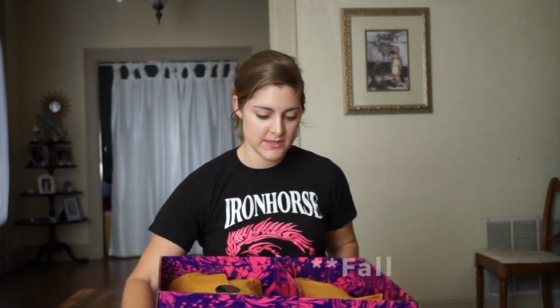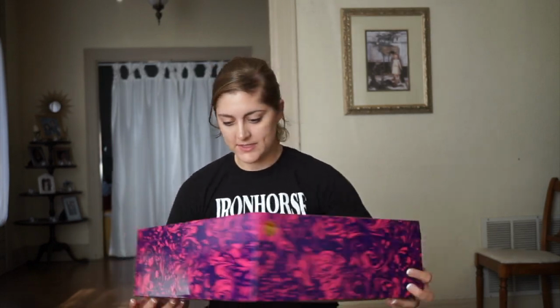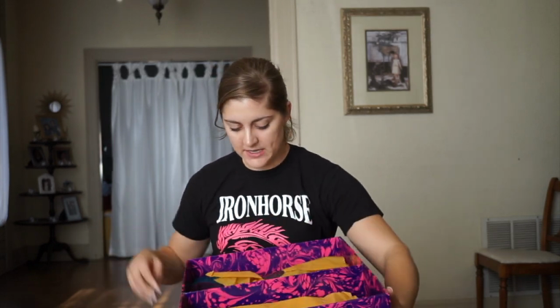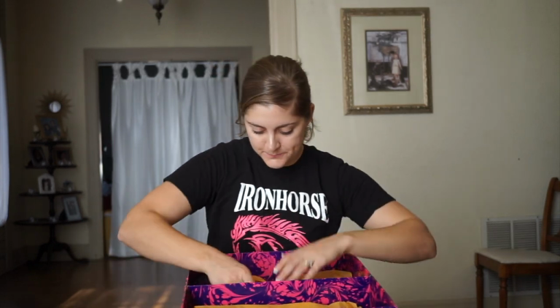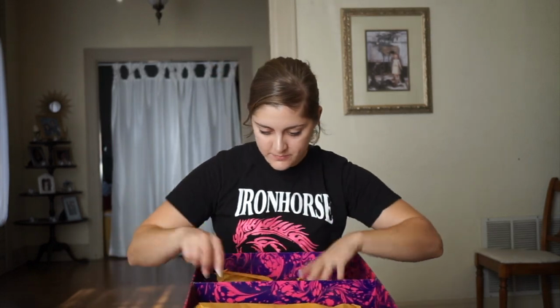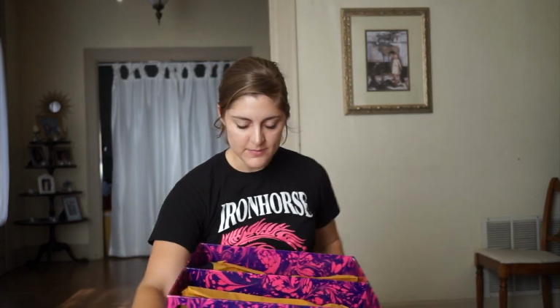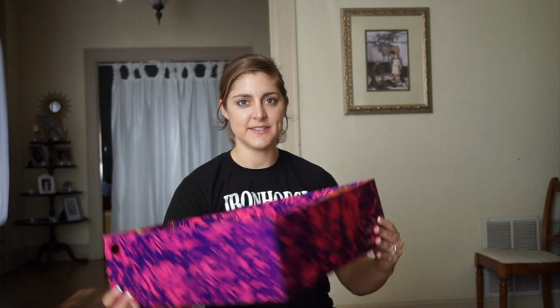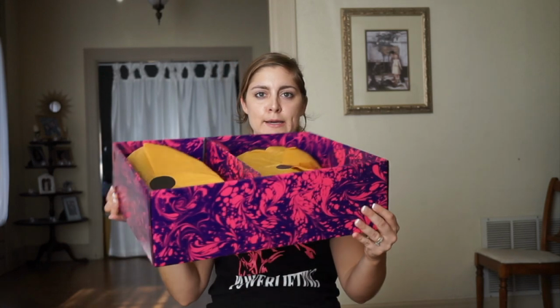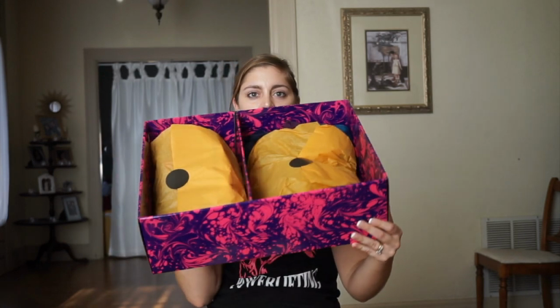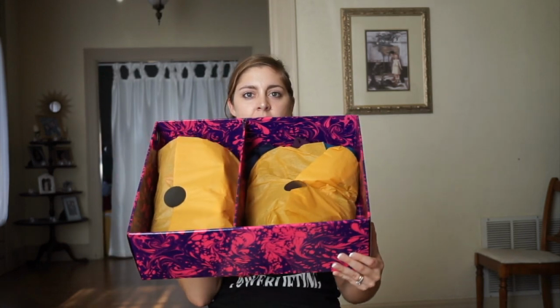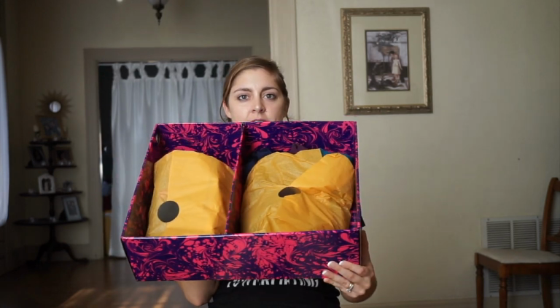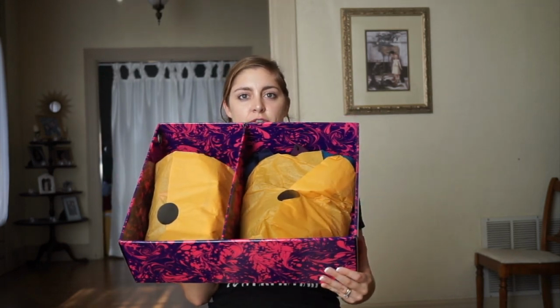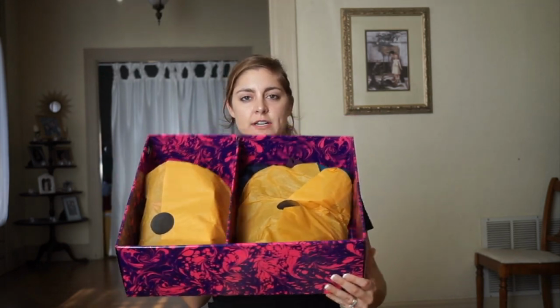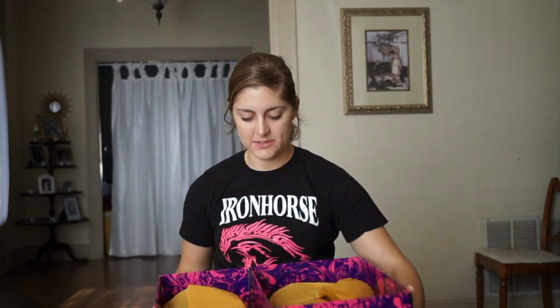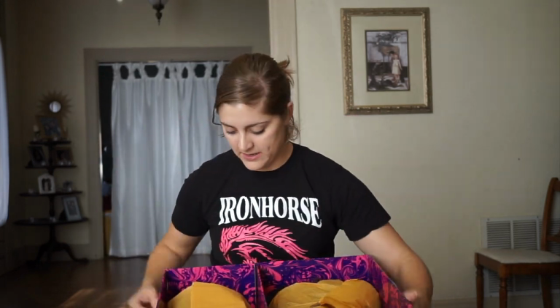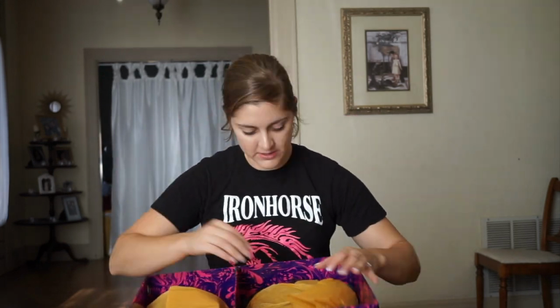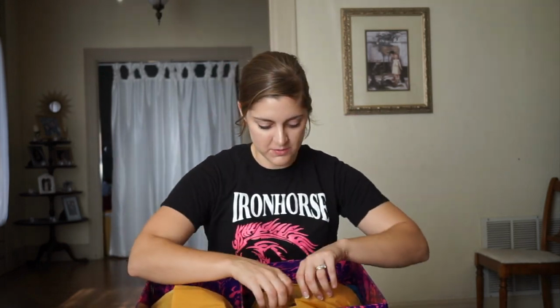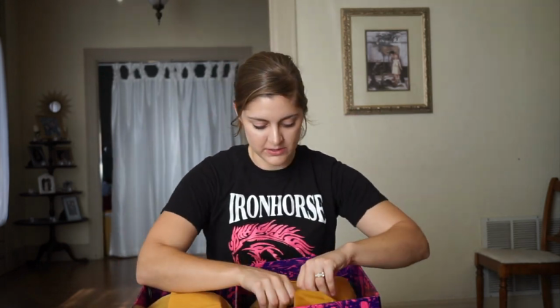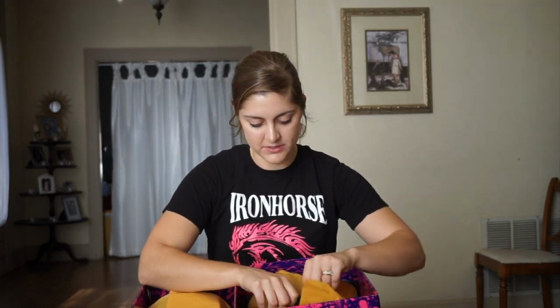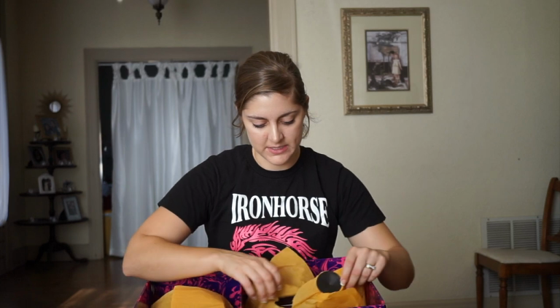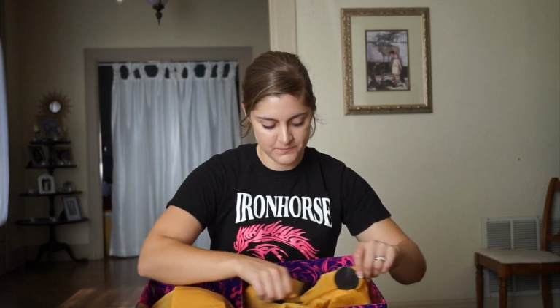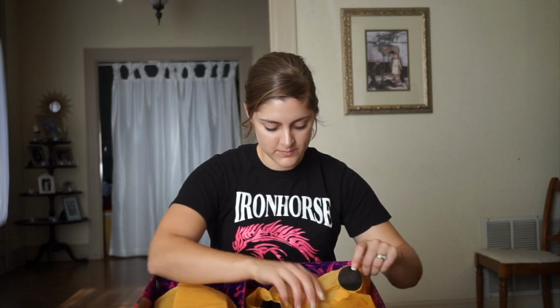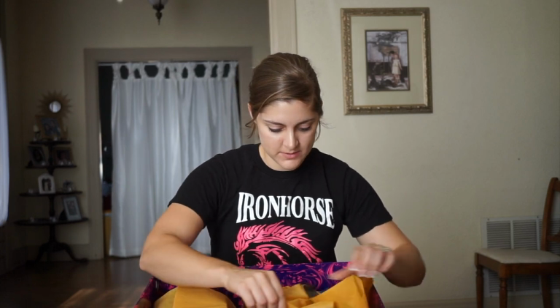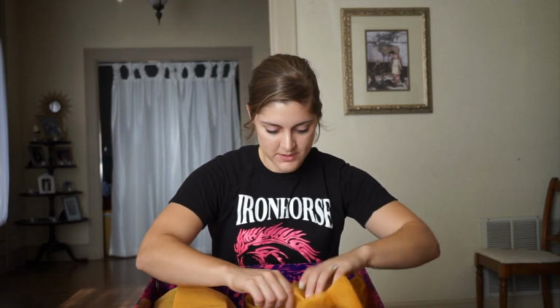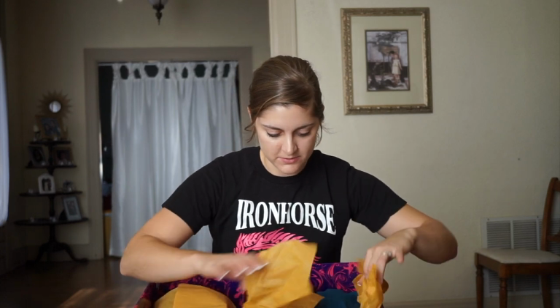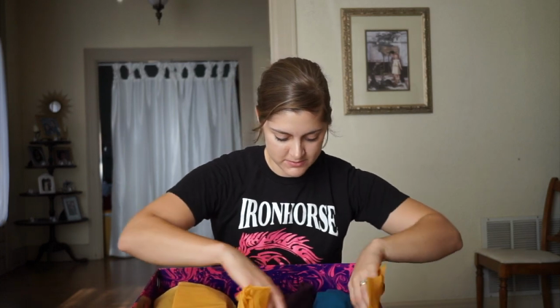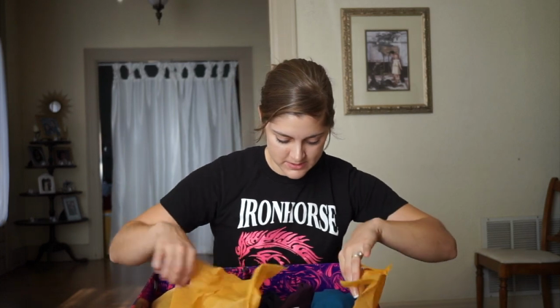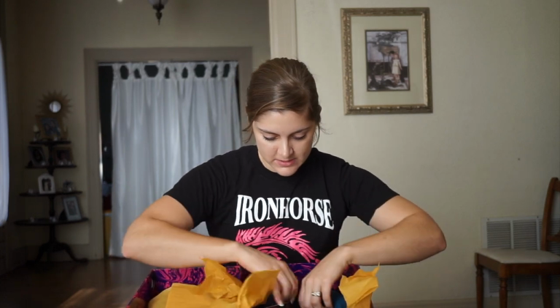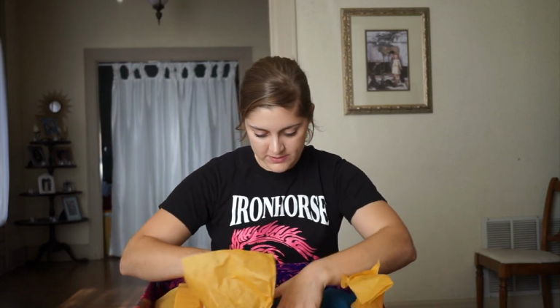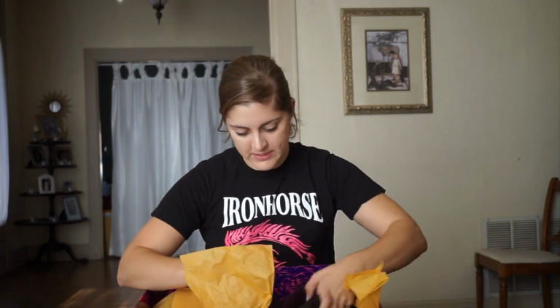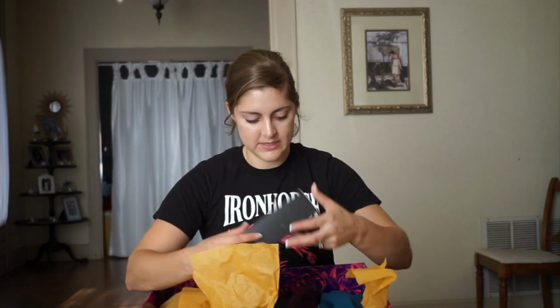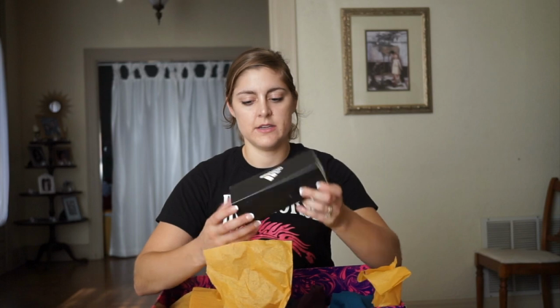So this is the inside — it got a little bit stirred up, but that's okay. So we're going to start with the clothes this time. What did we get in here?